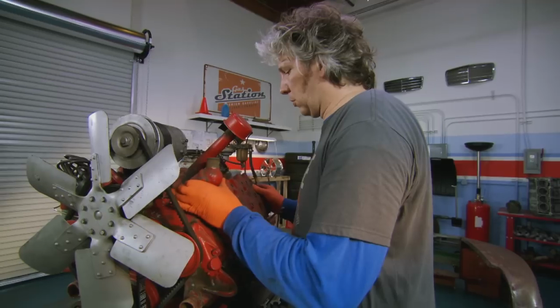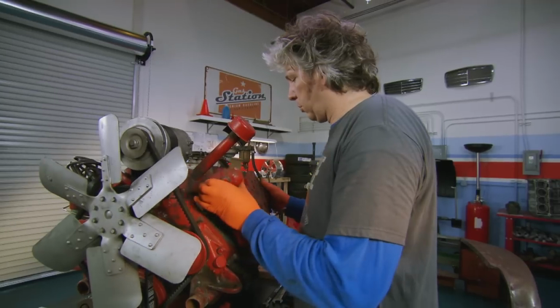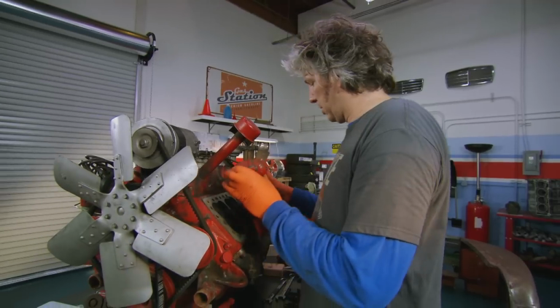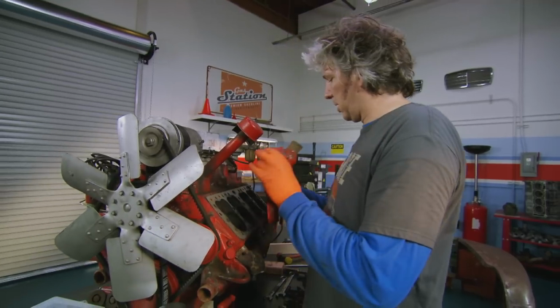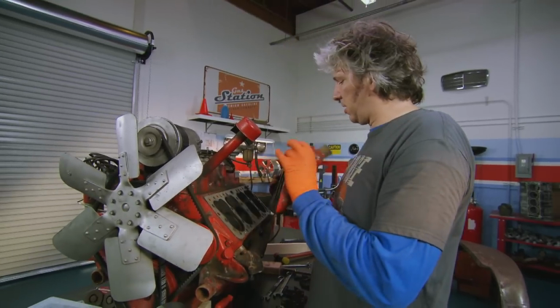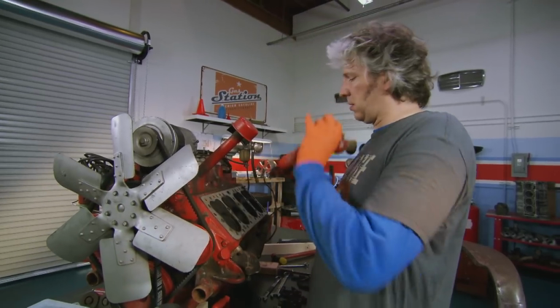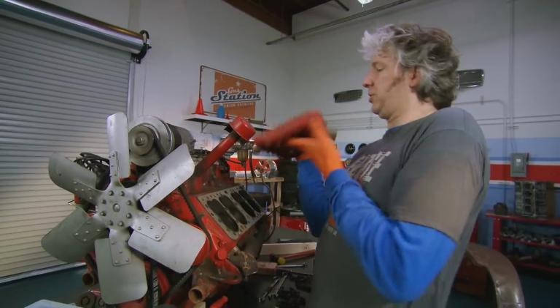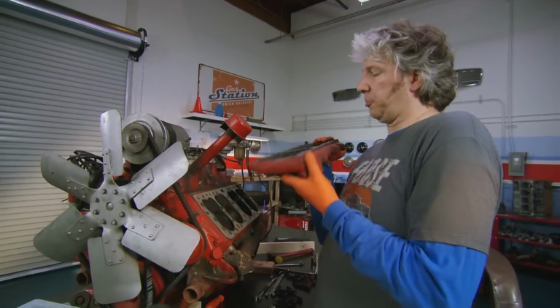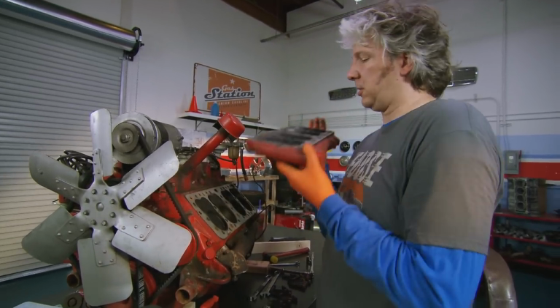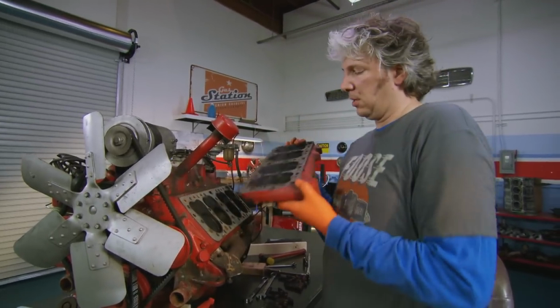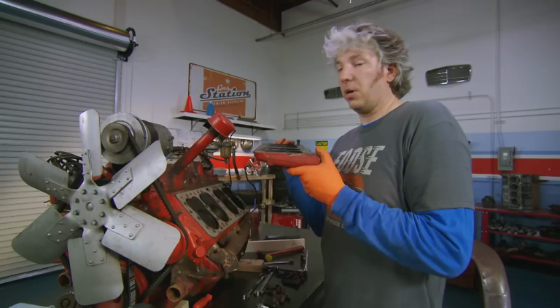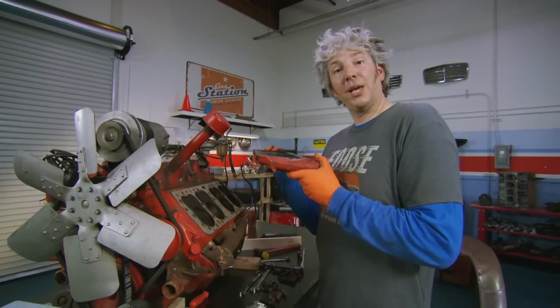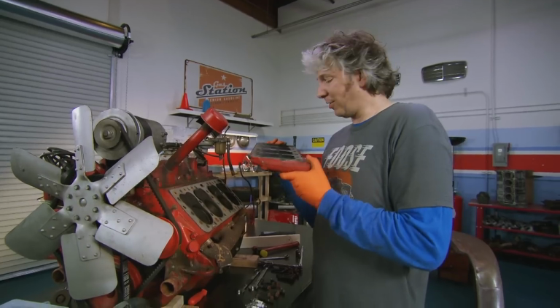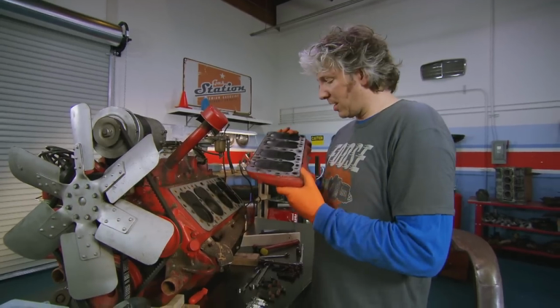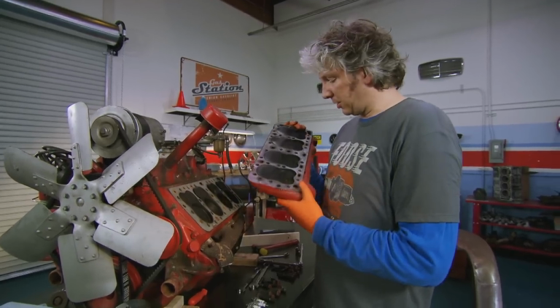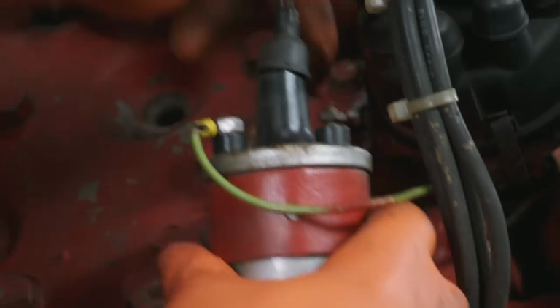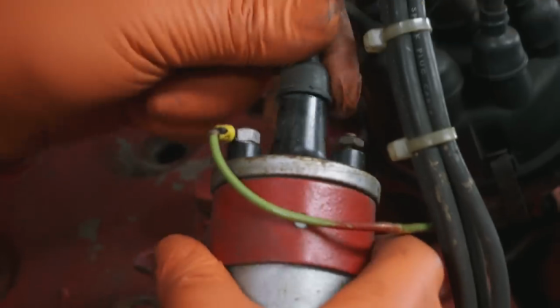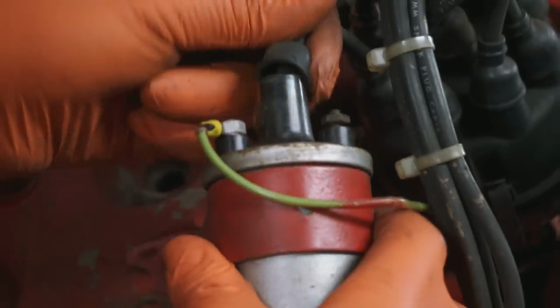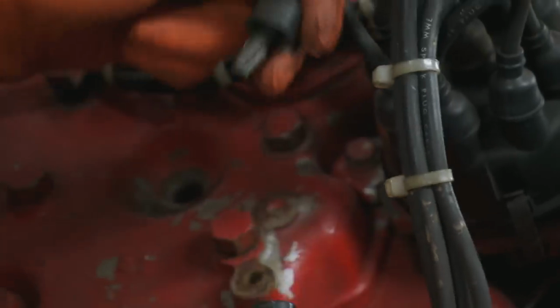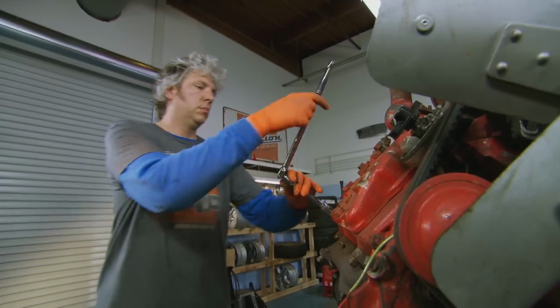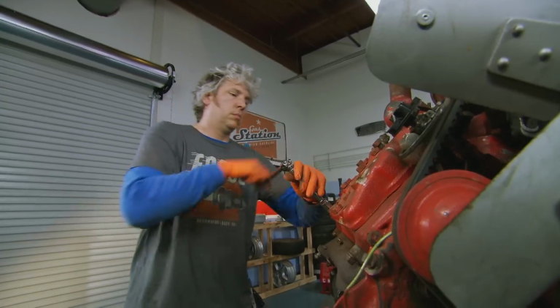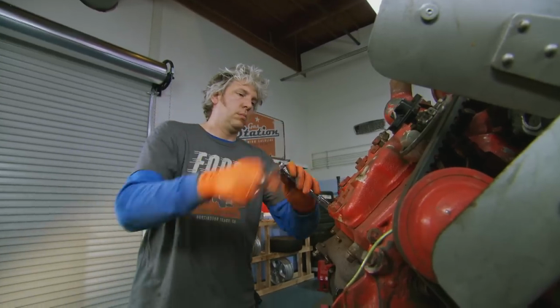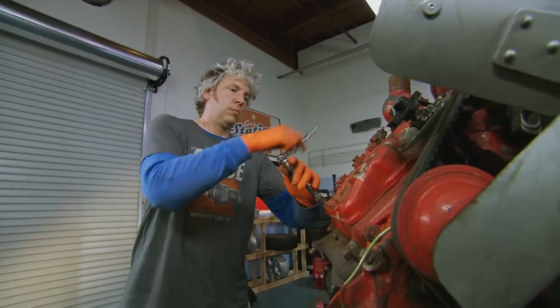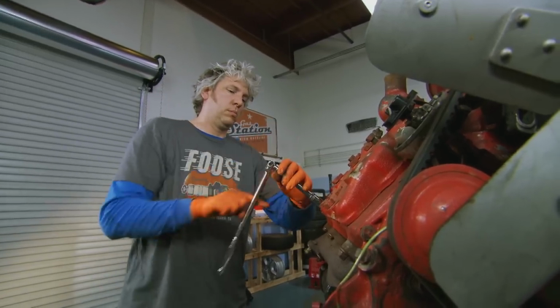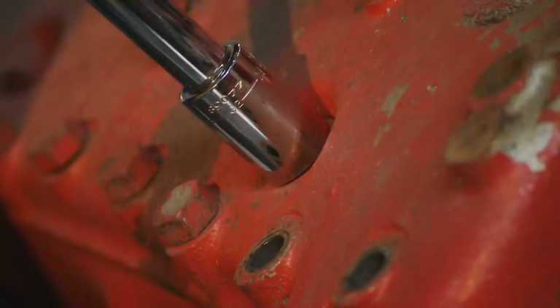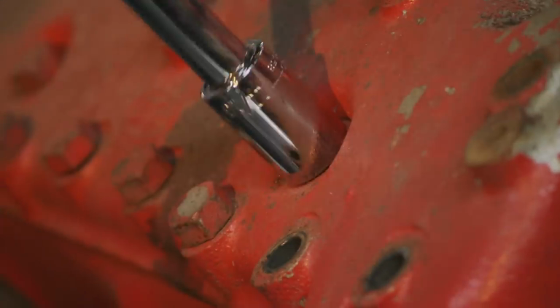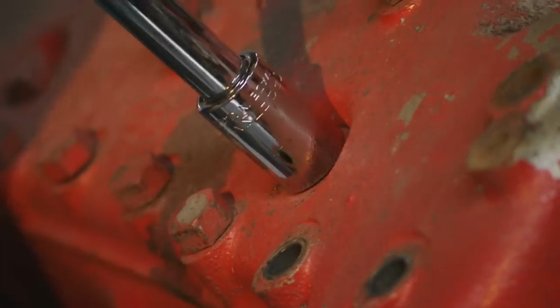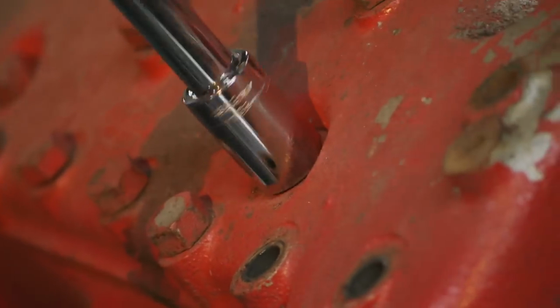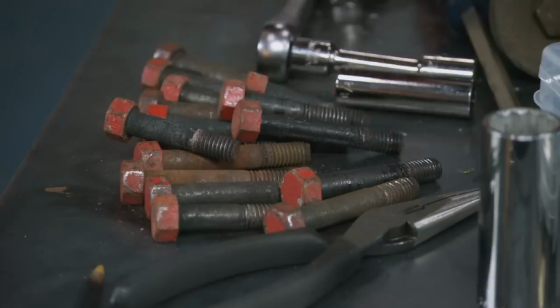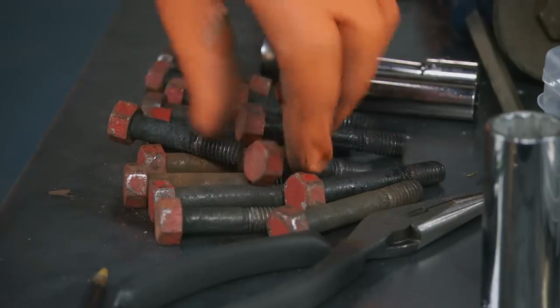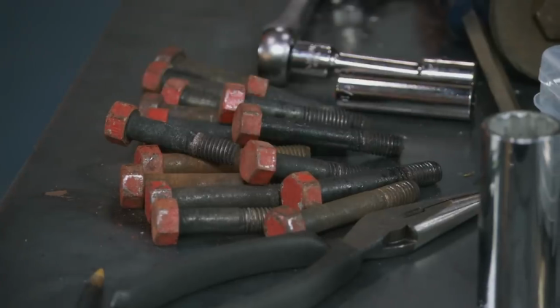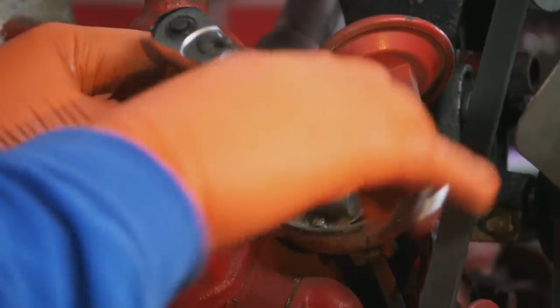Wow, that's kind of heavy, as you'd expect. Look how flat that is. Despite being over 60 years old, this flathead engine is still very durable.